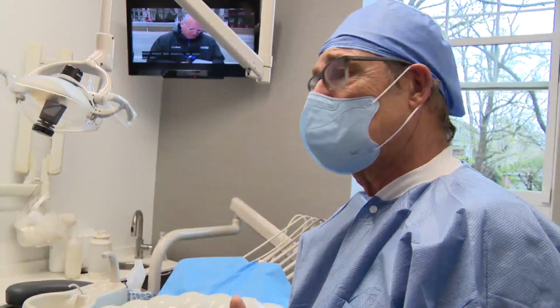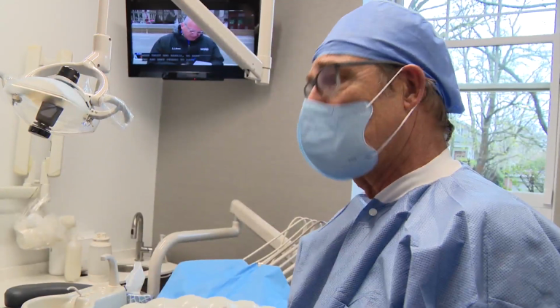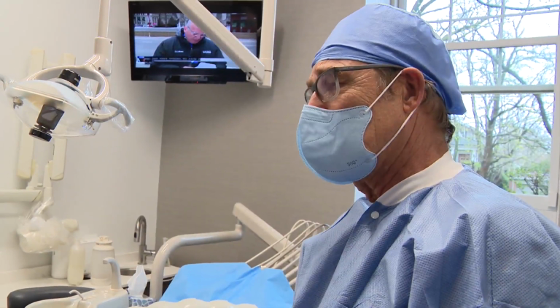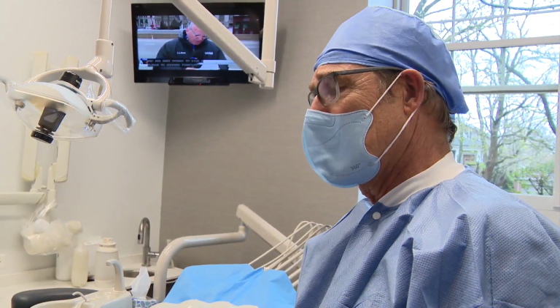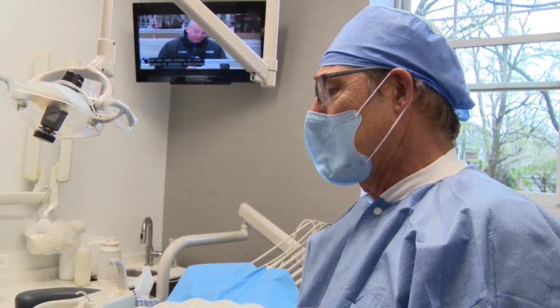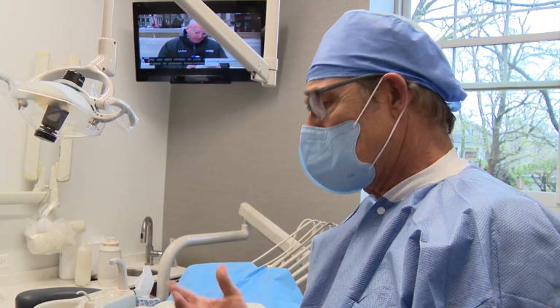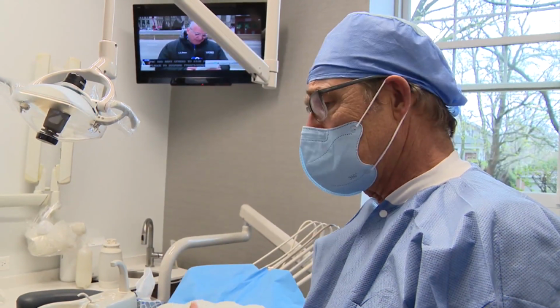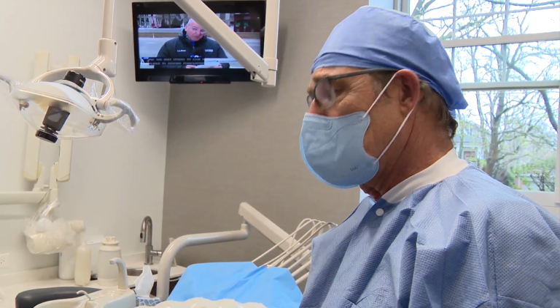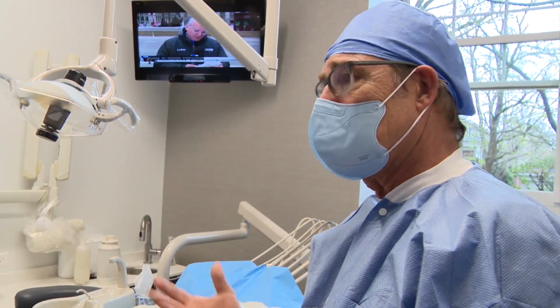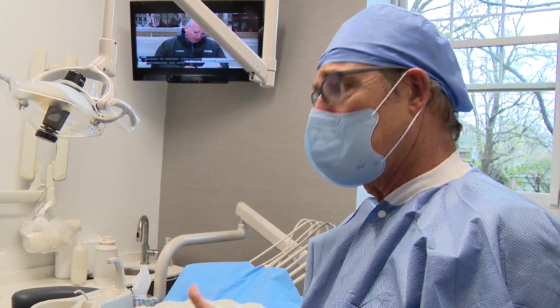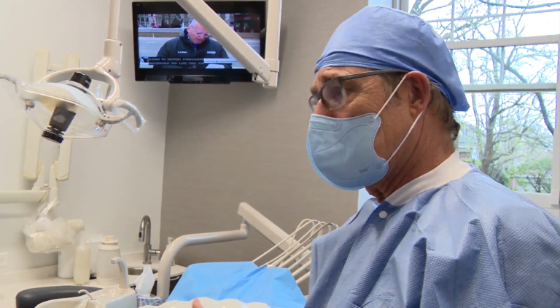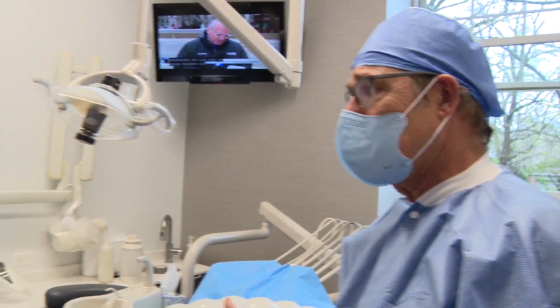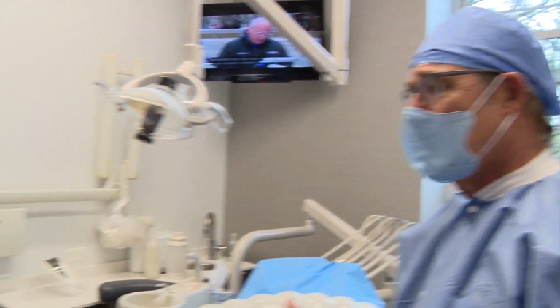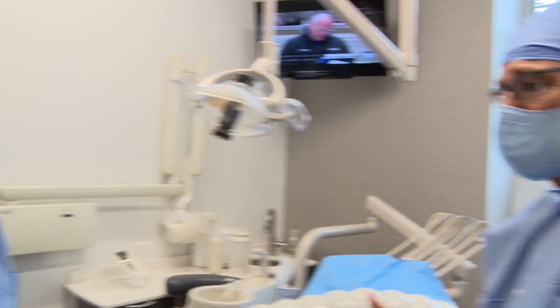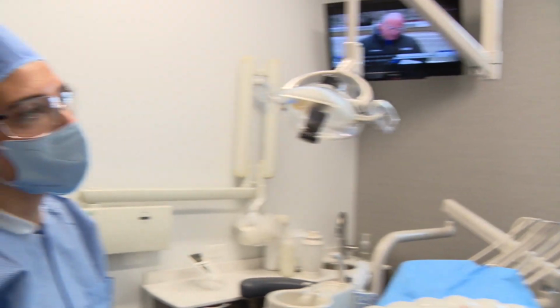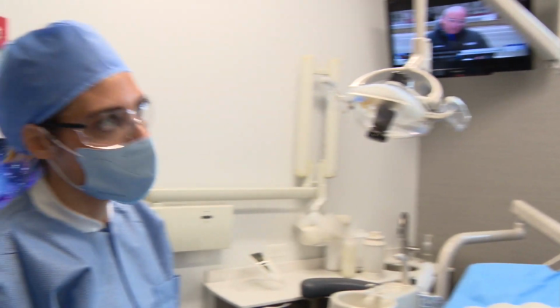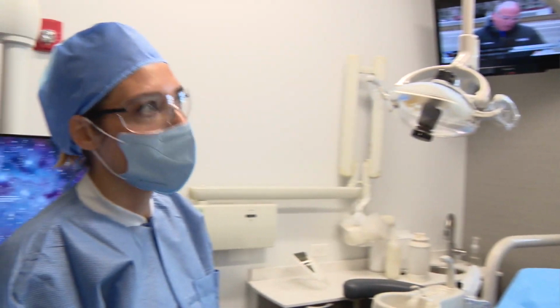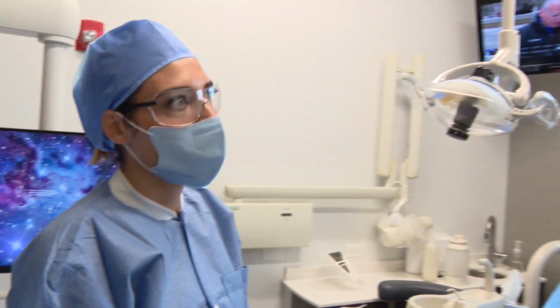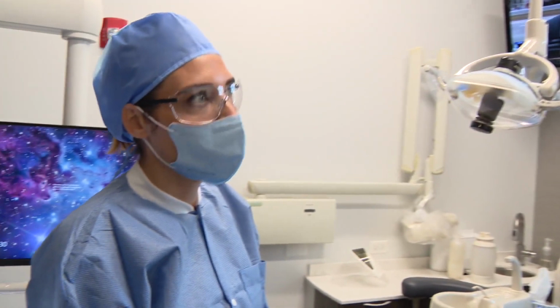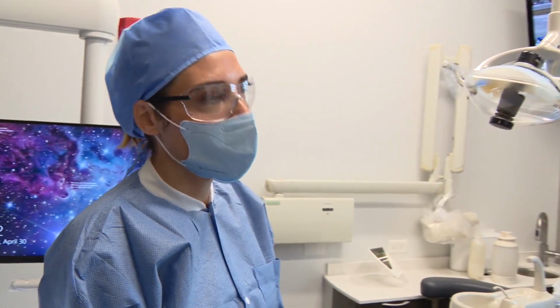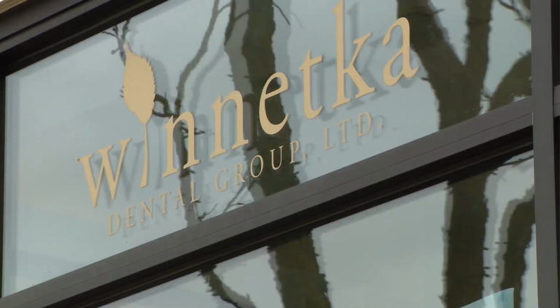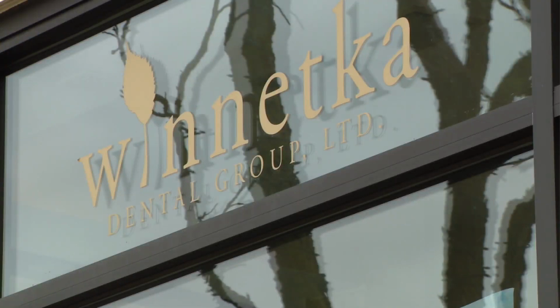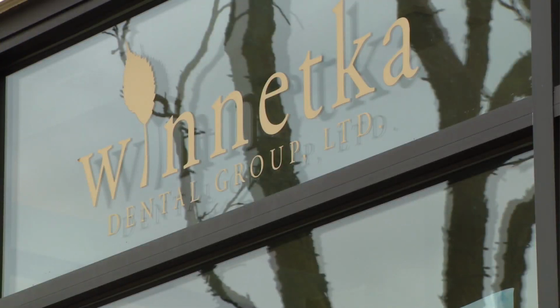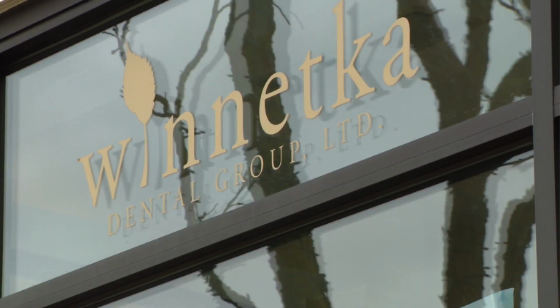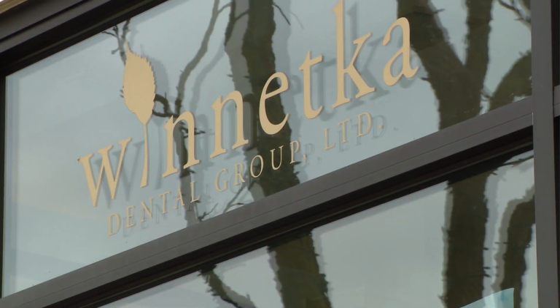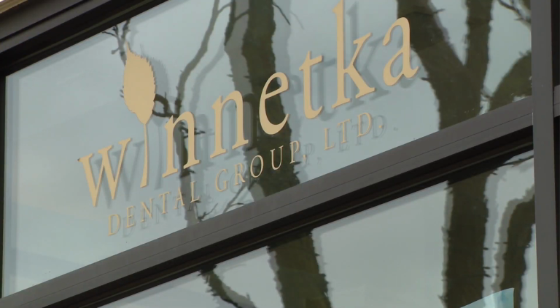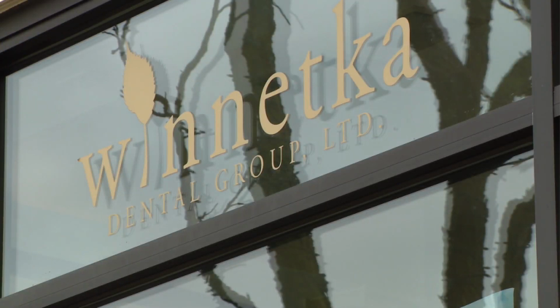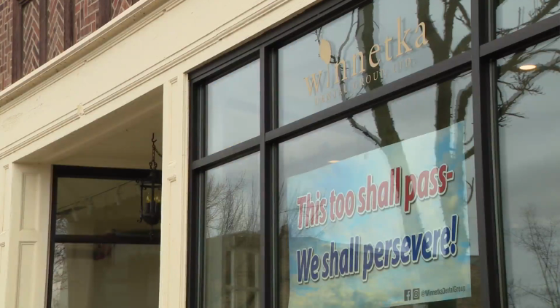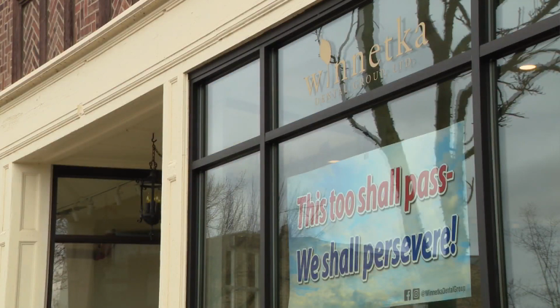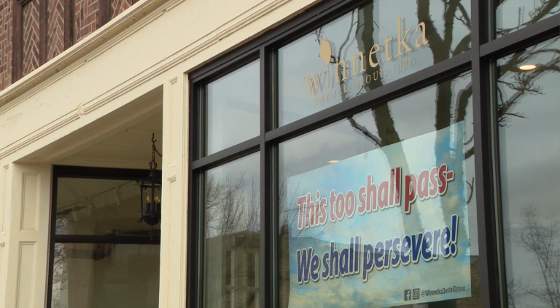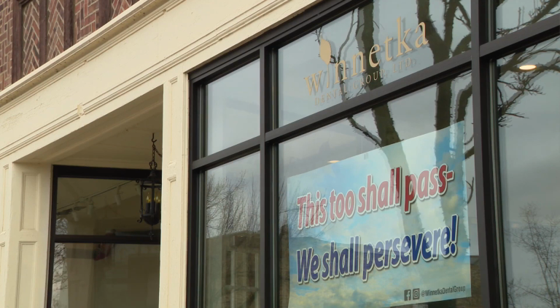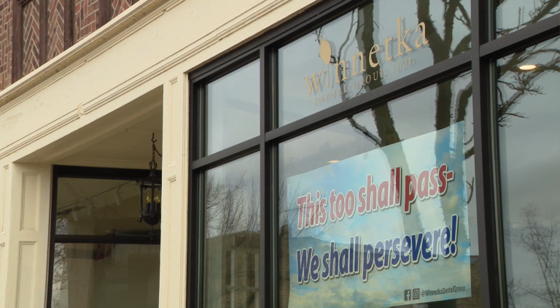The dentist, who typically sees 80 to 100 patients a week, now sees about five for emergency procedures only. And with worries about COVID-19, the phone isn't exactly ringing off the hook.